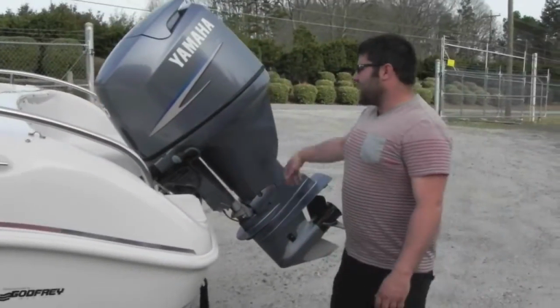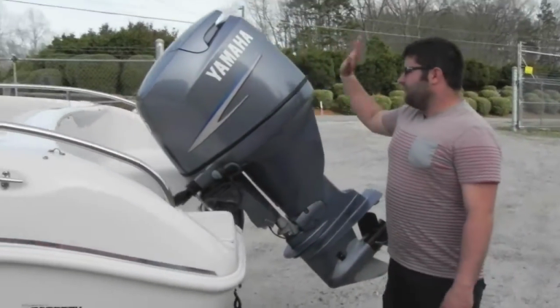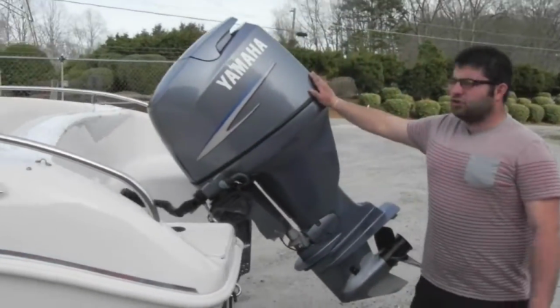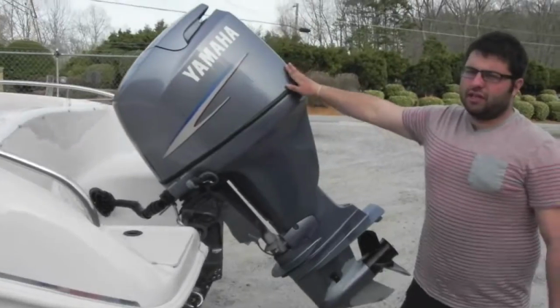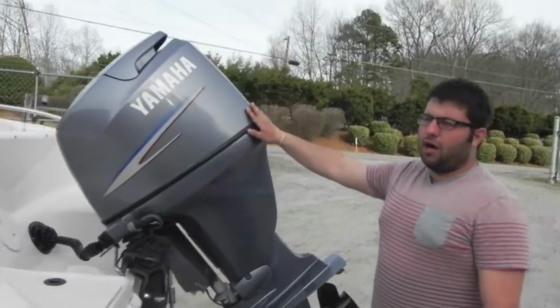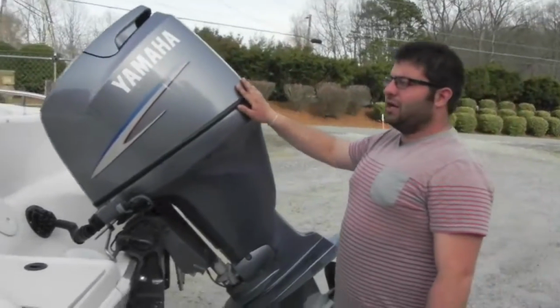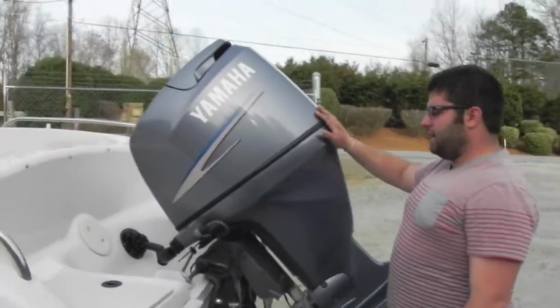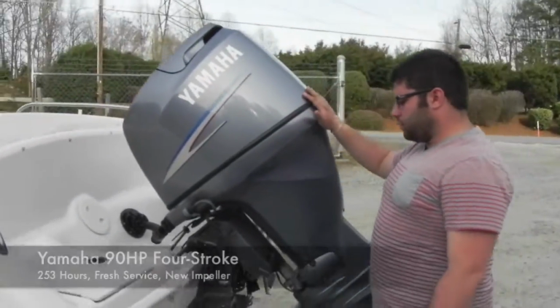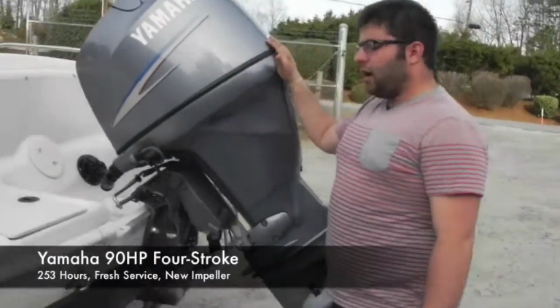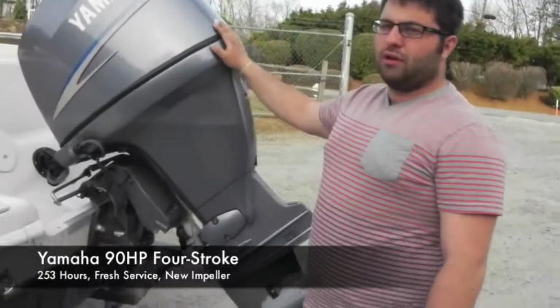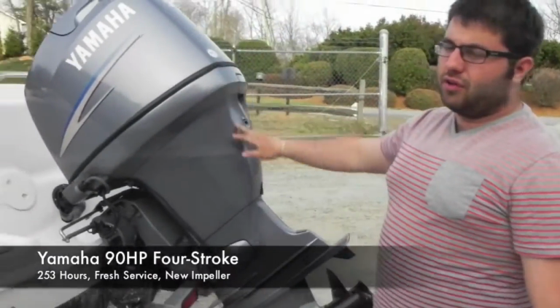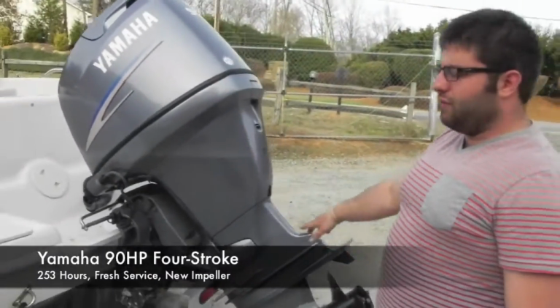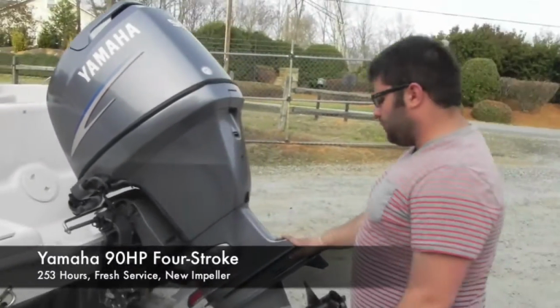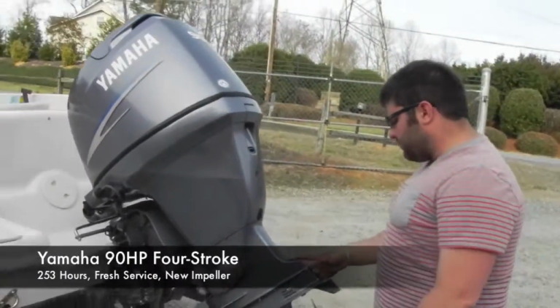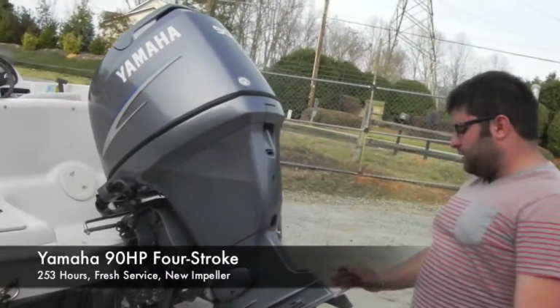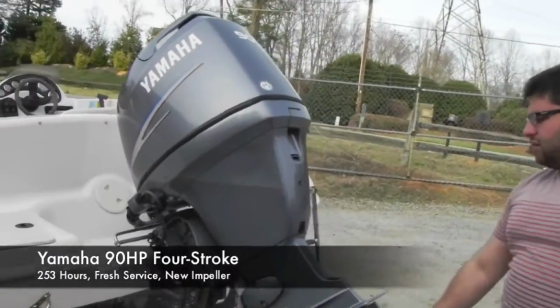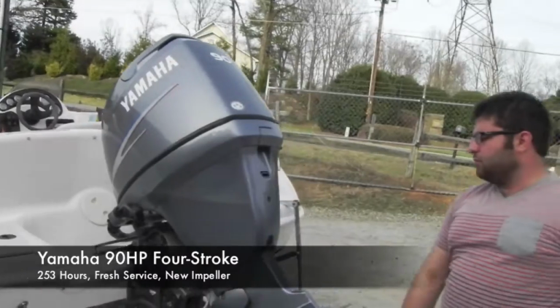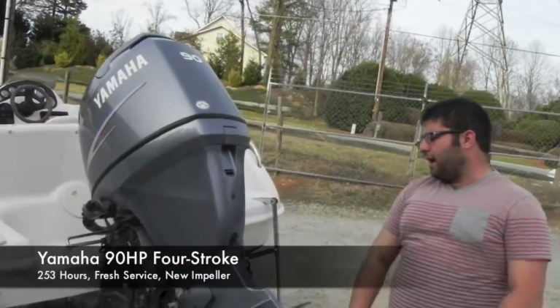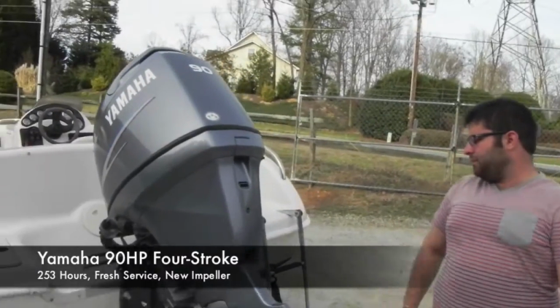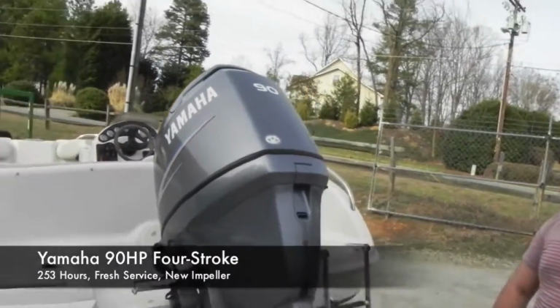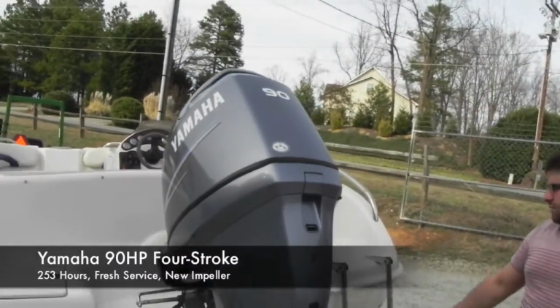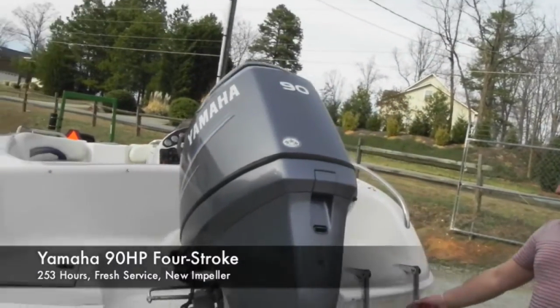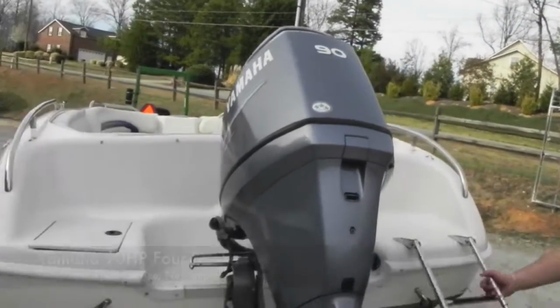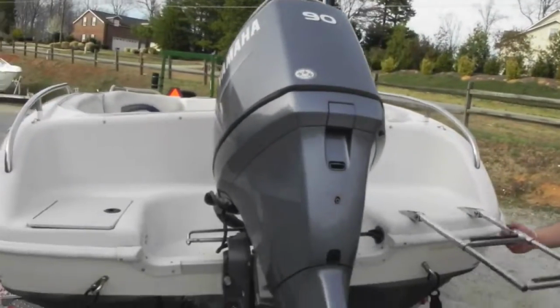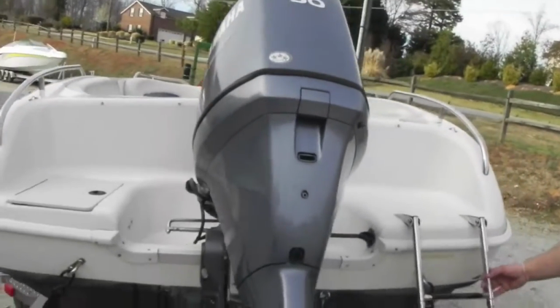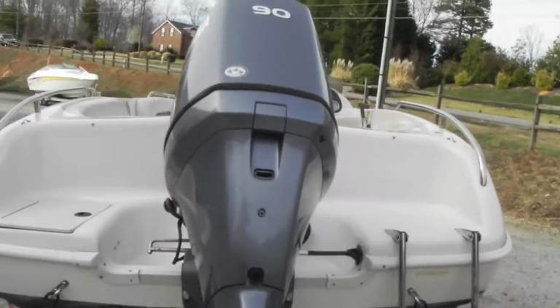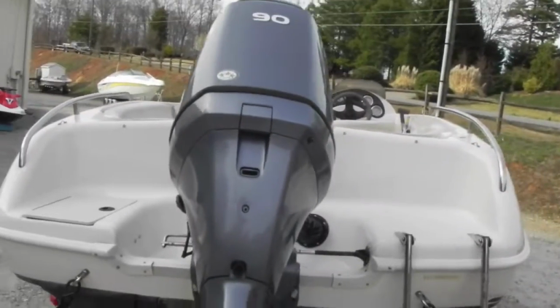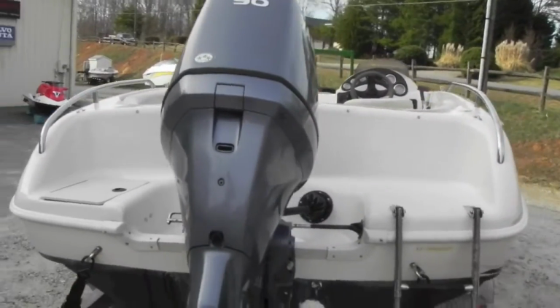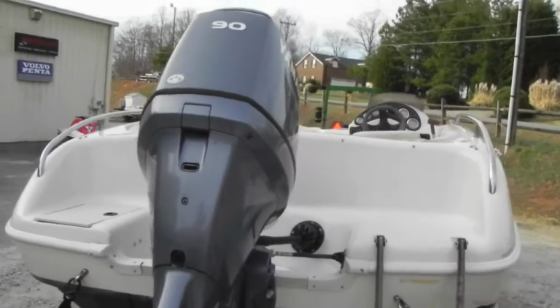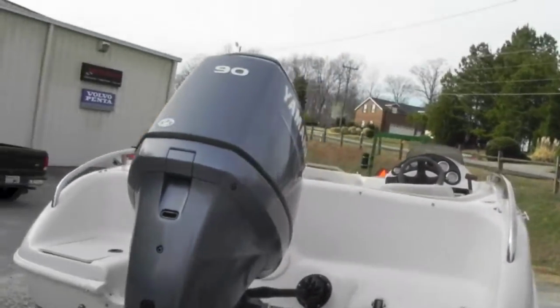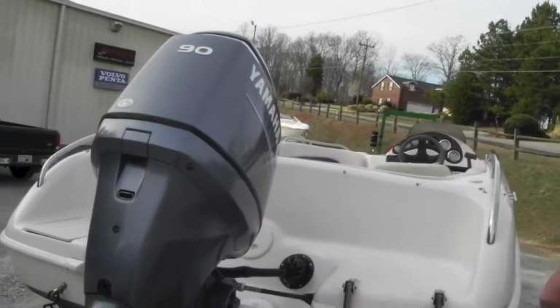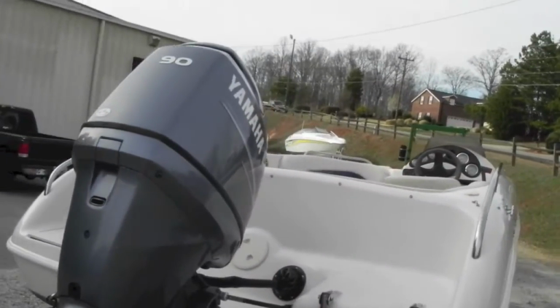Got a 4-stroke Yamaha 90 horsepower outboard with 253 hours on it. Aluminum prop, folding boarding ladder. The boat was just freshly serviced — fresh propeller and oil change.